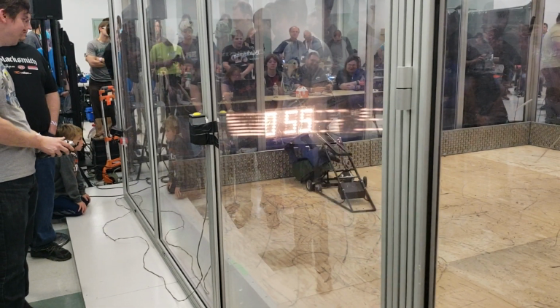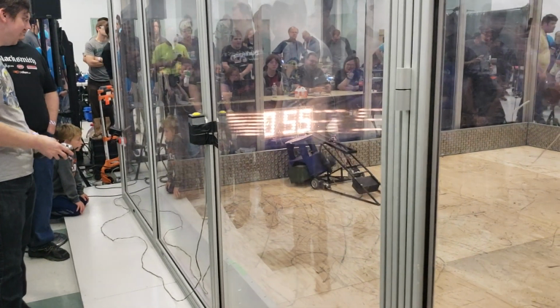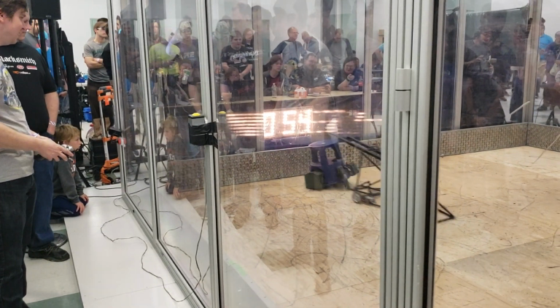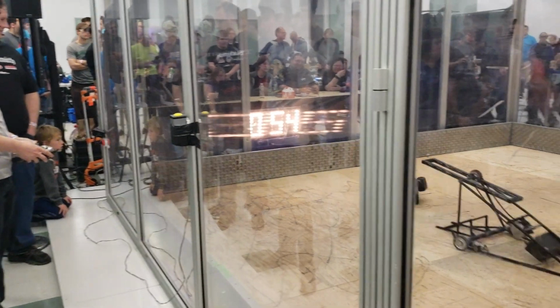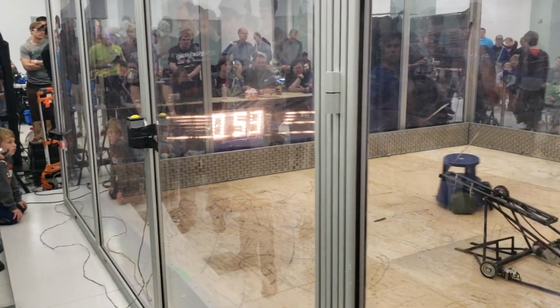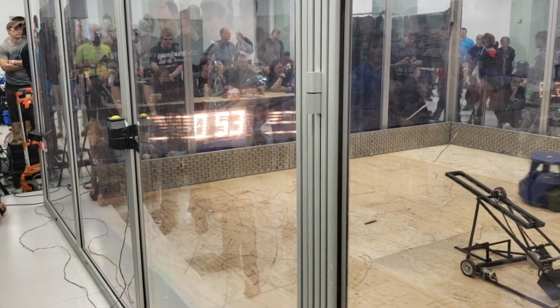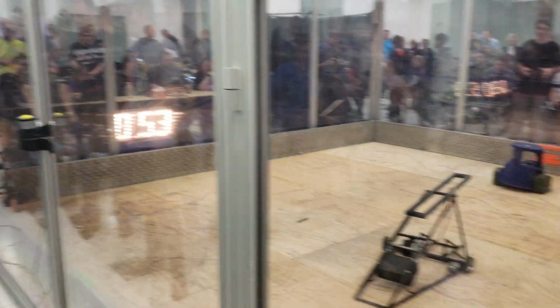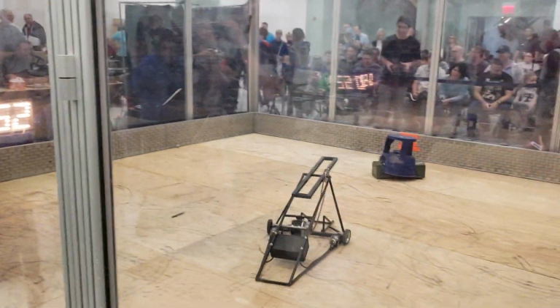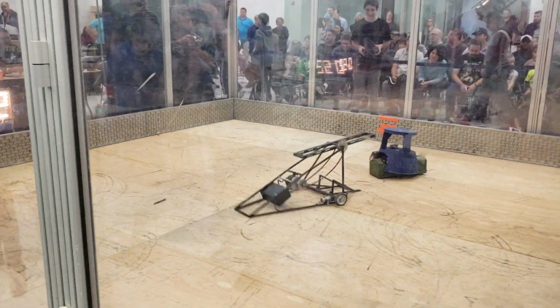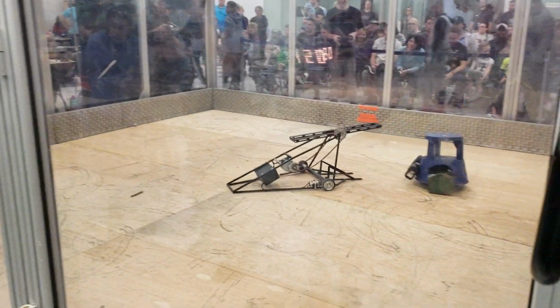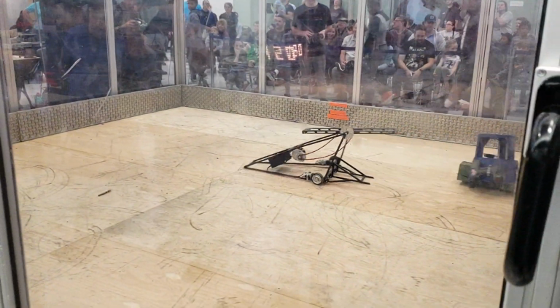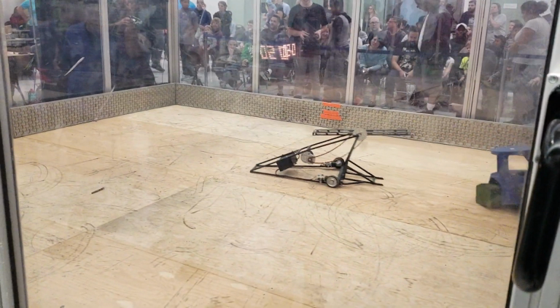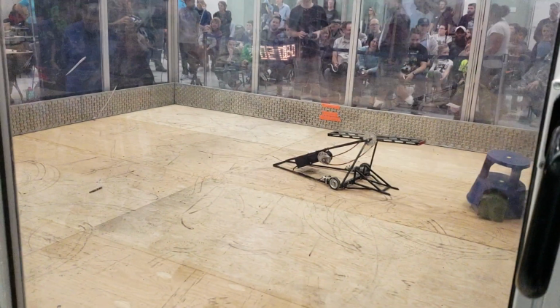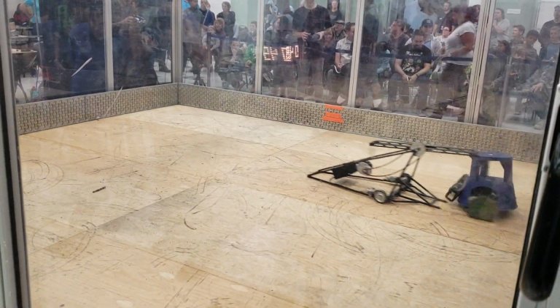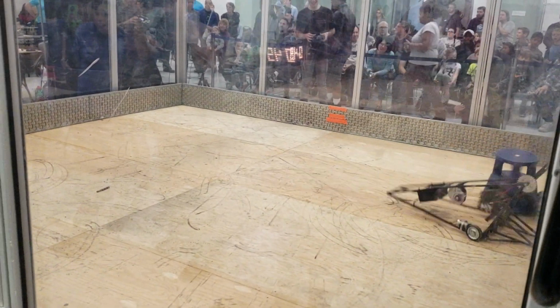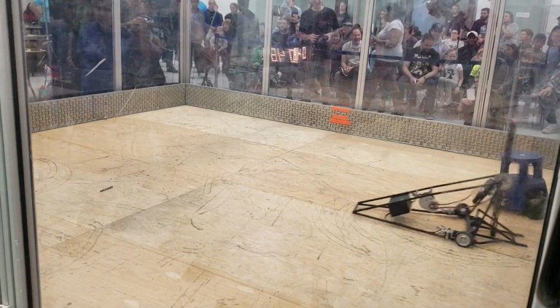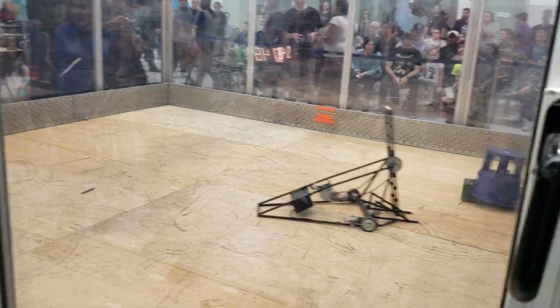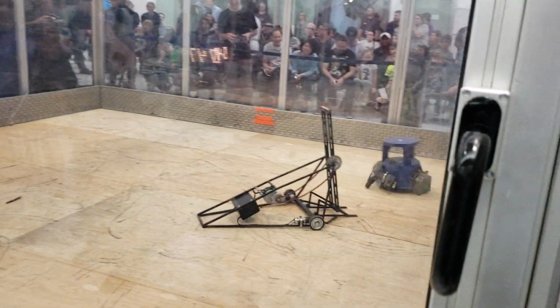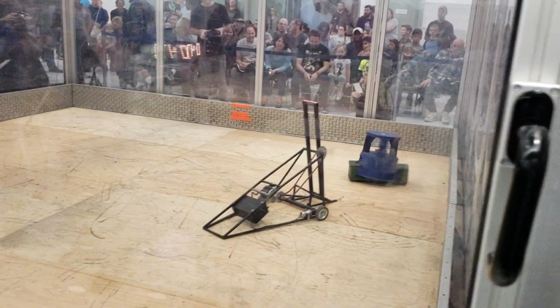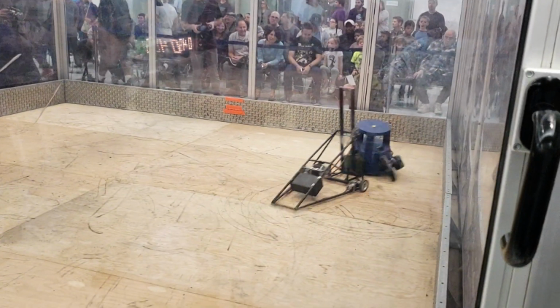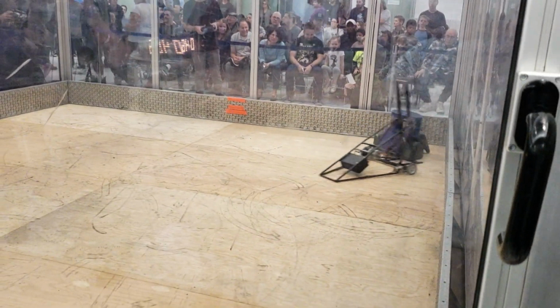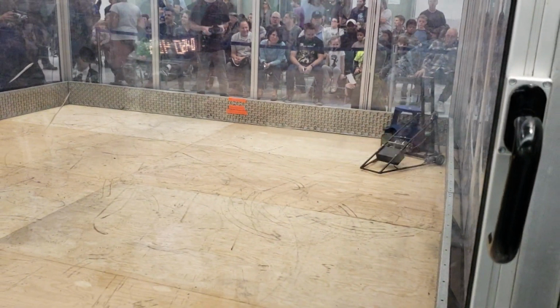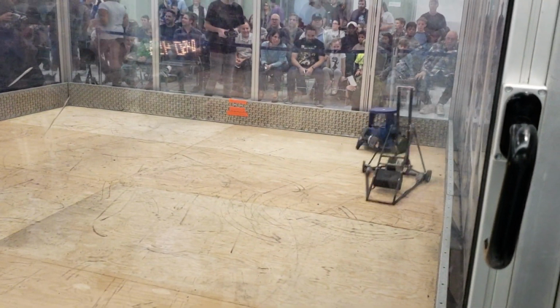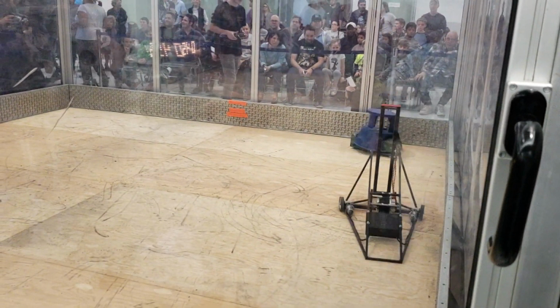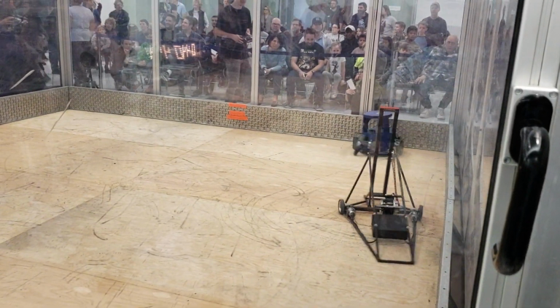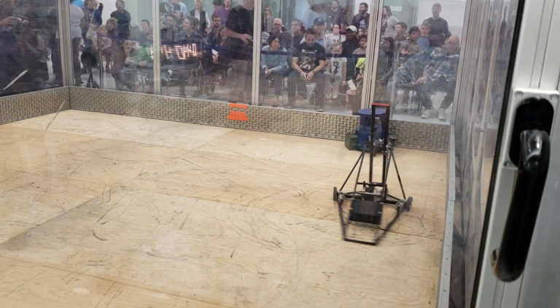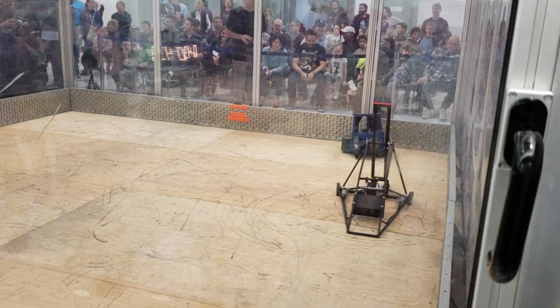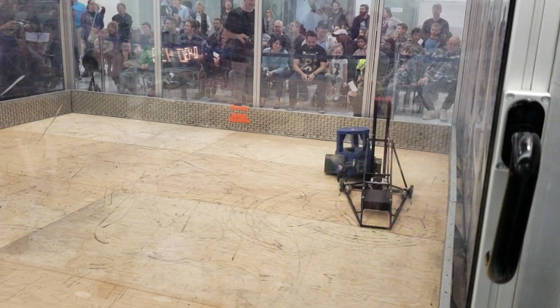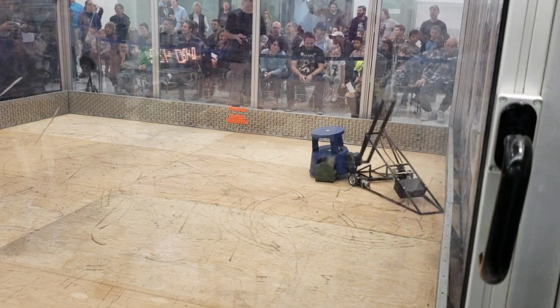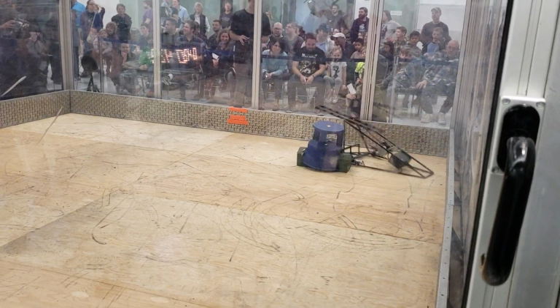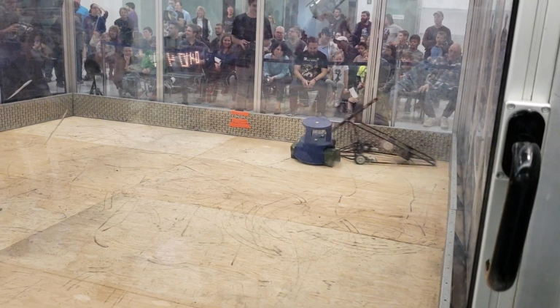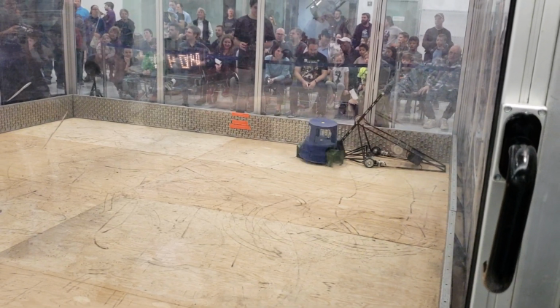Dragging himself across on the drill. And the drill is out — all together. Both robots lost their weapons. Stiletto doing pretty good here, controlling this.